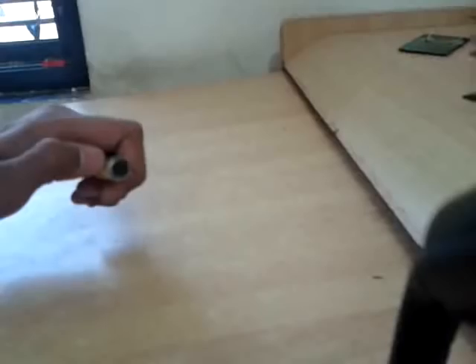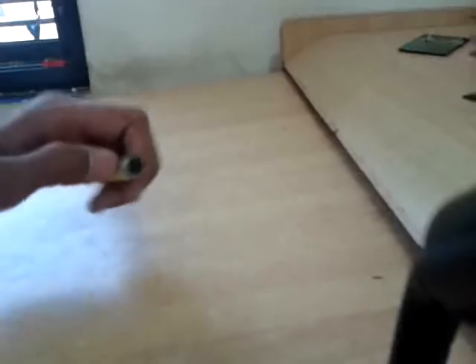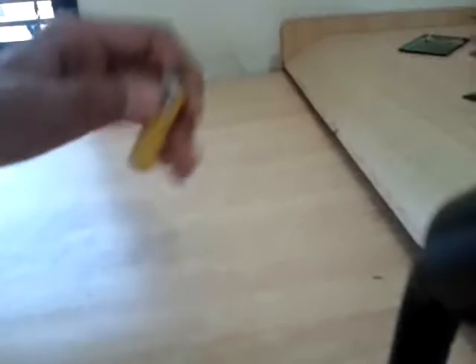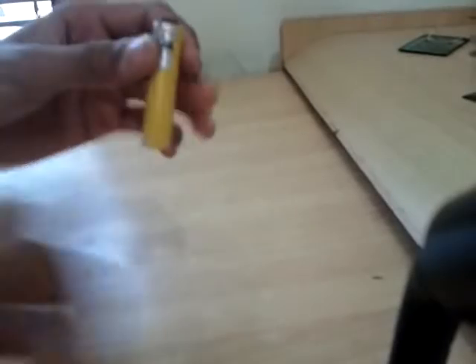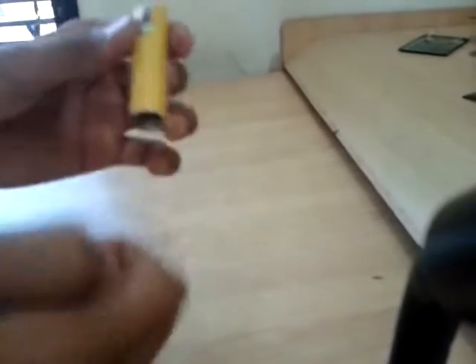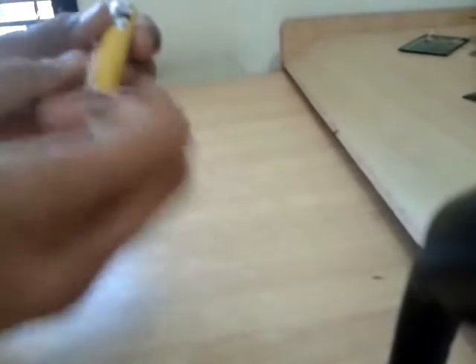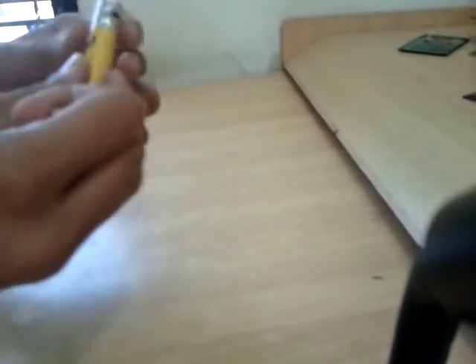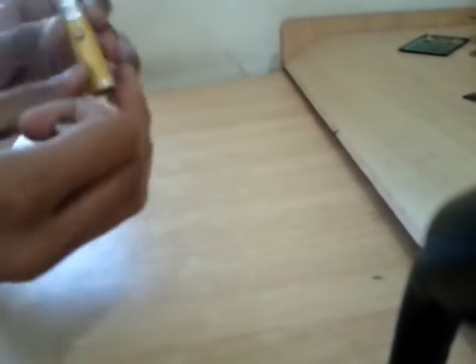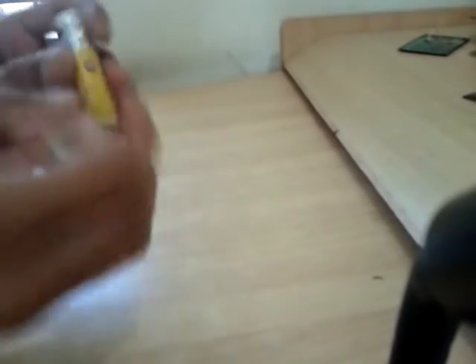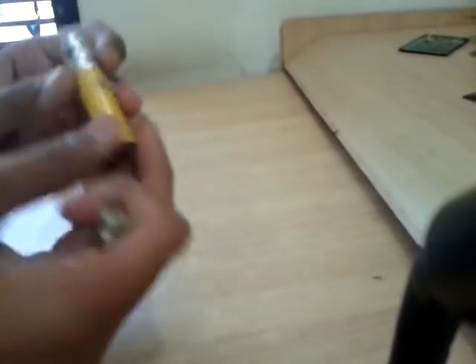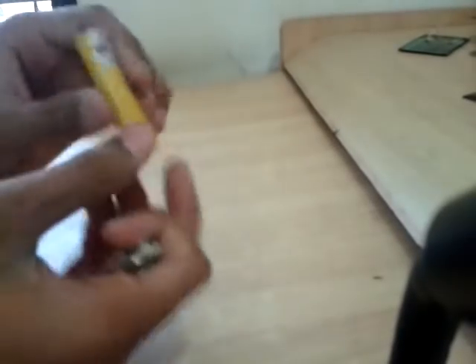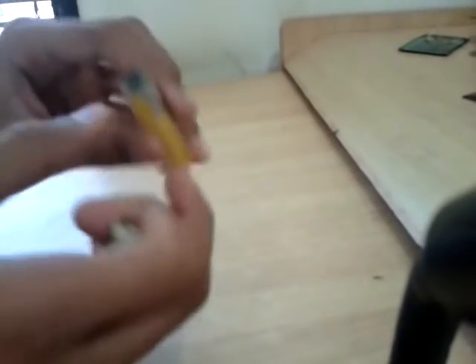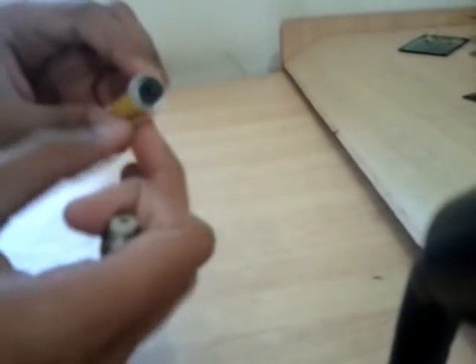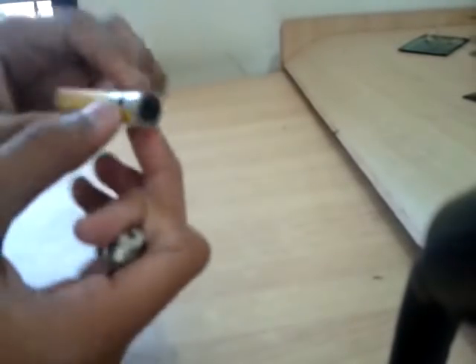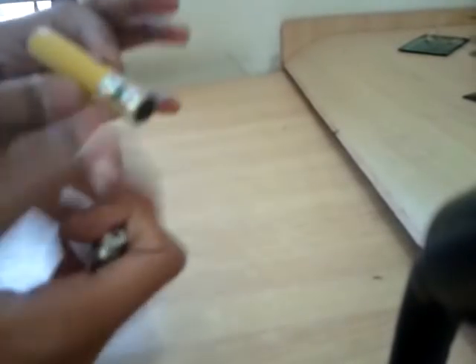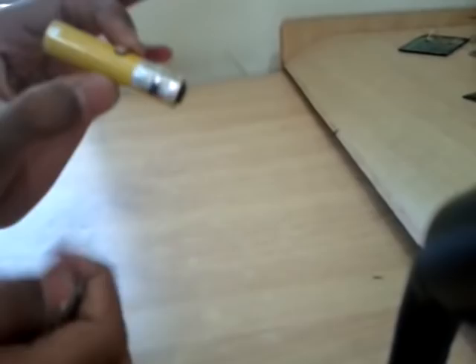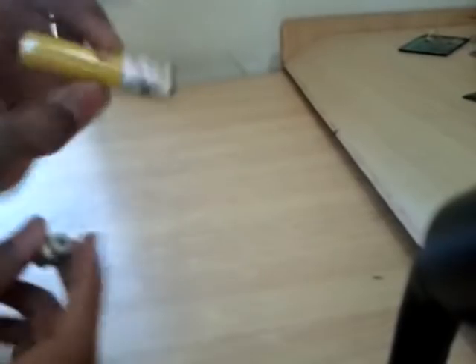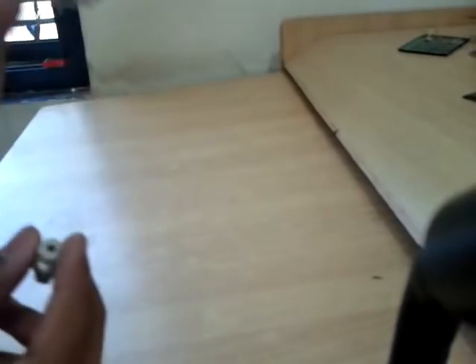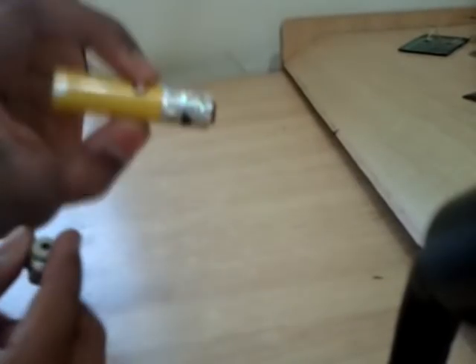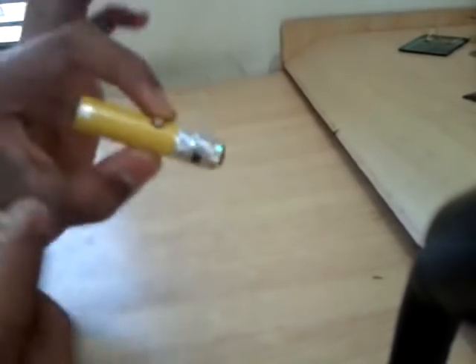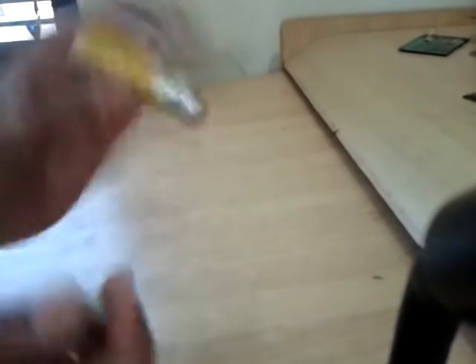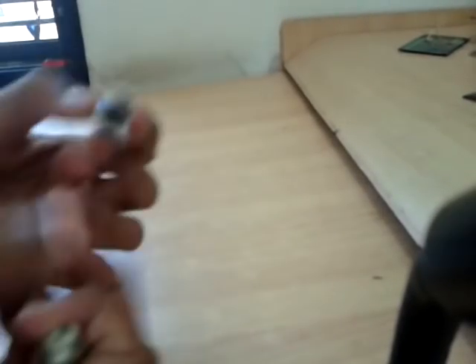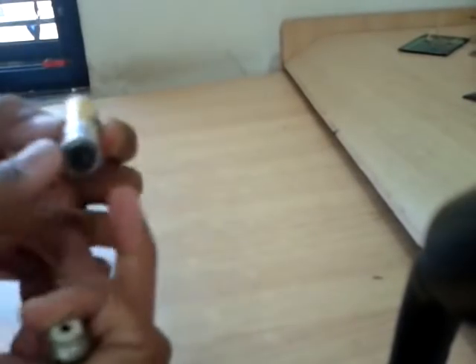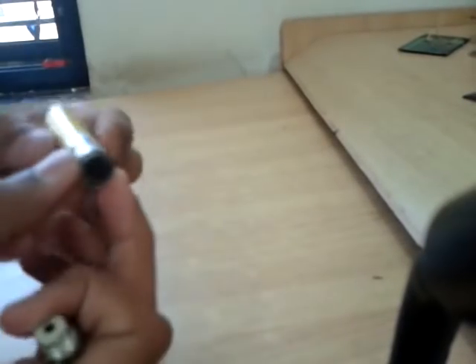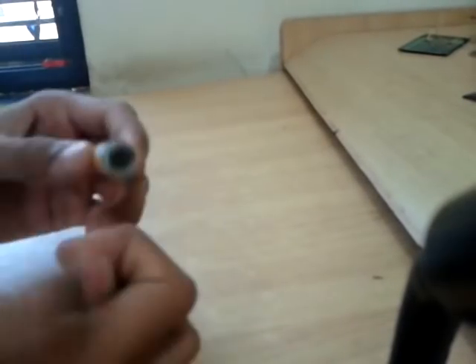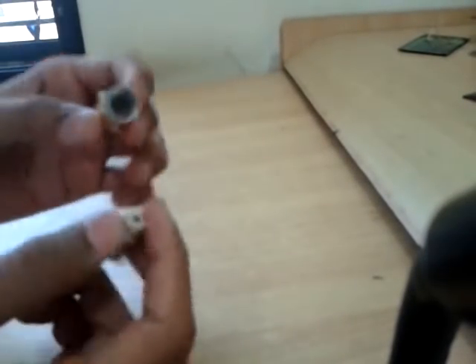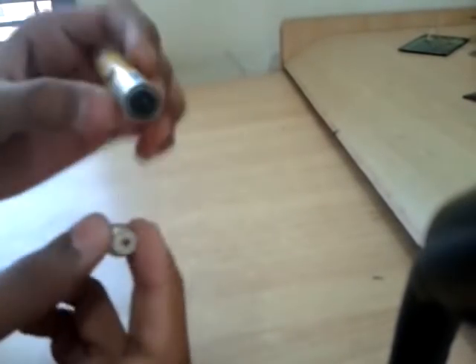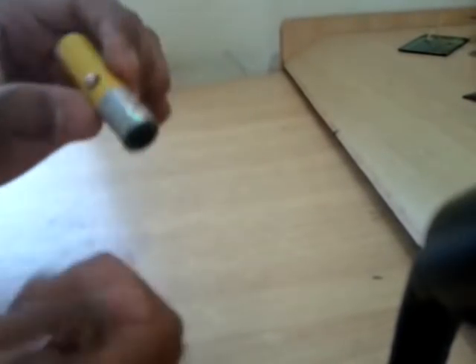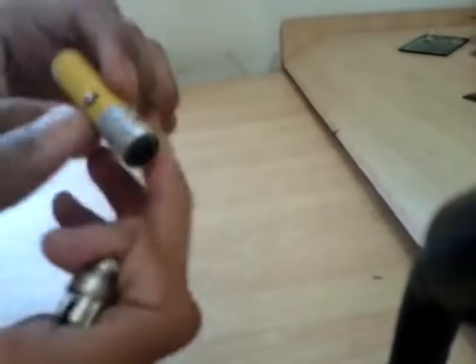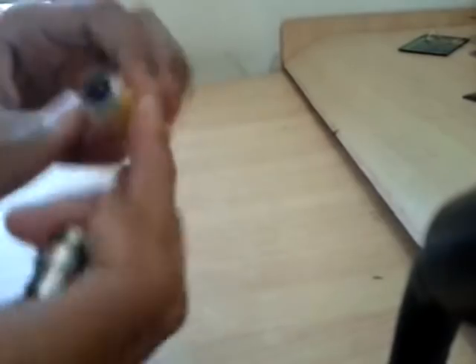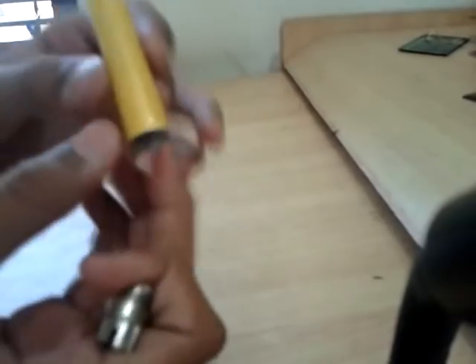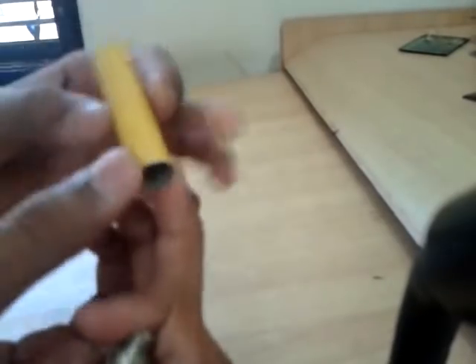Hello friends. Today I am going to show you how to make a simple microscope using a simple laser pointer.